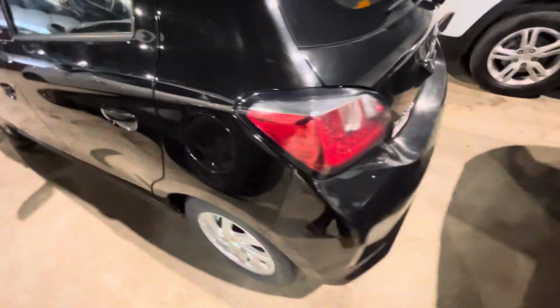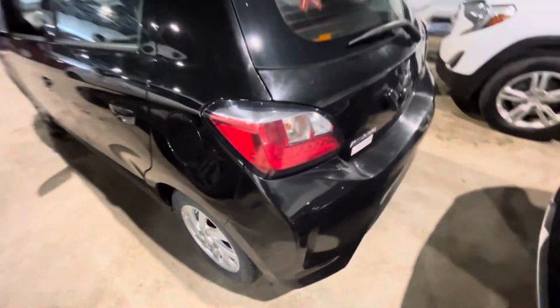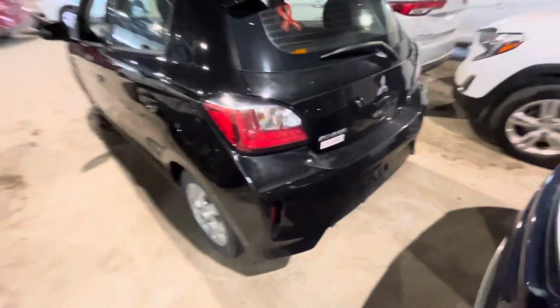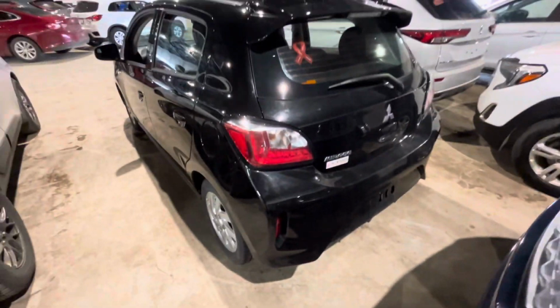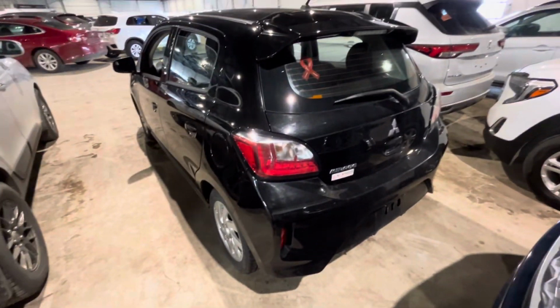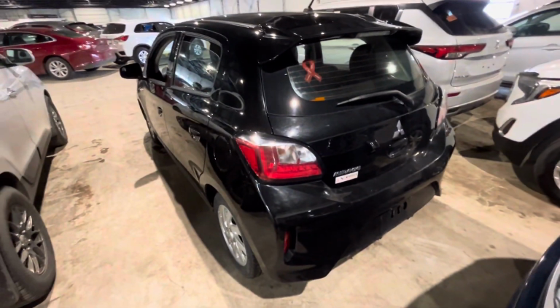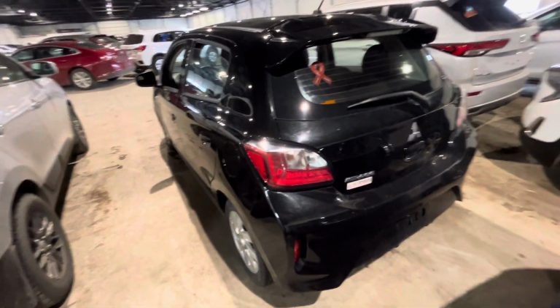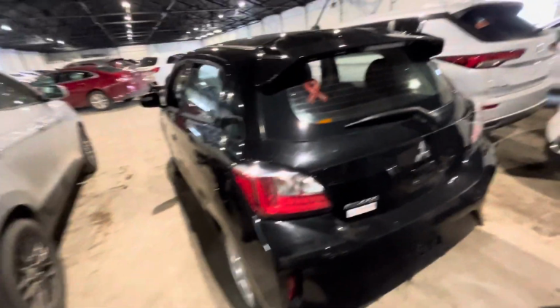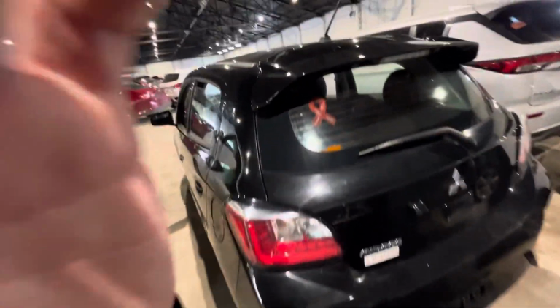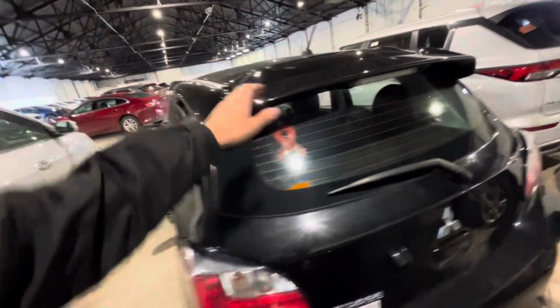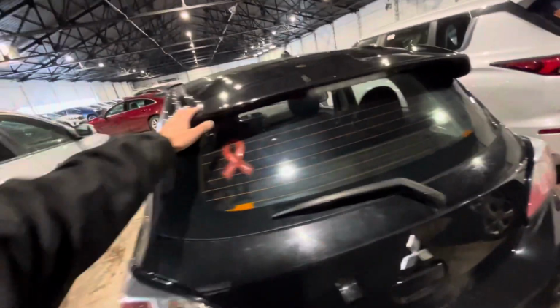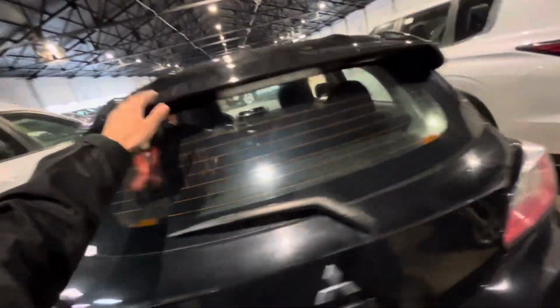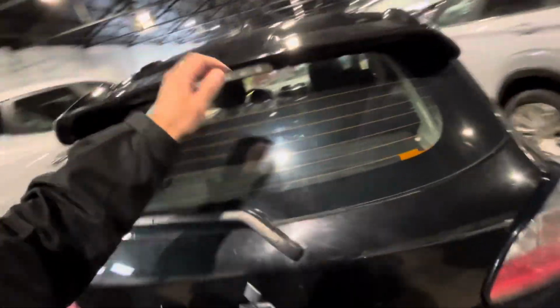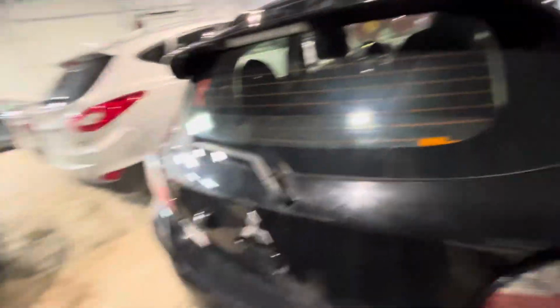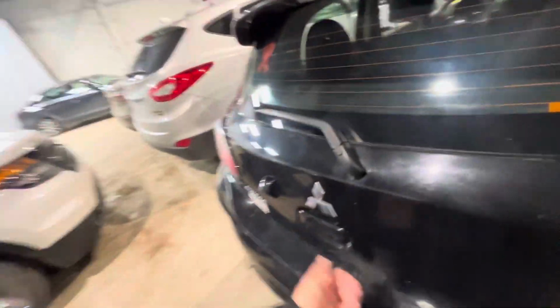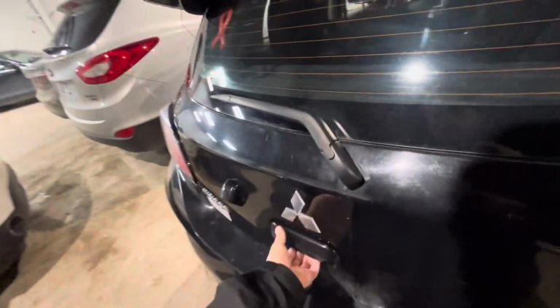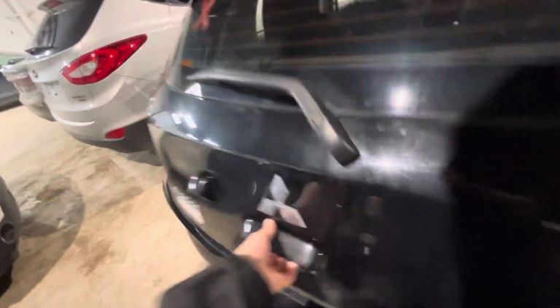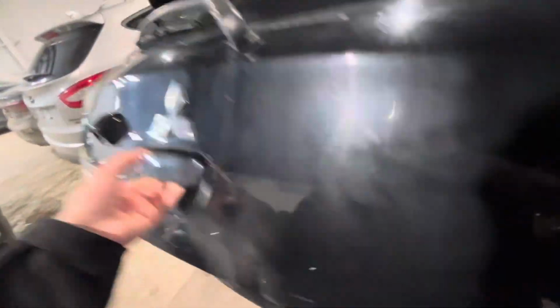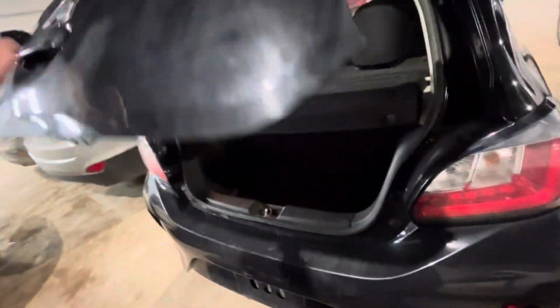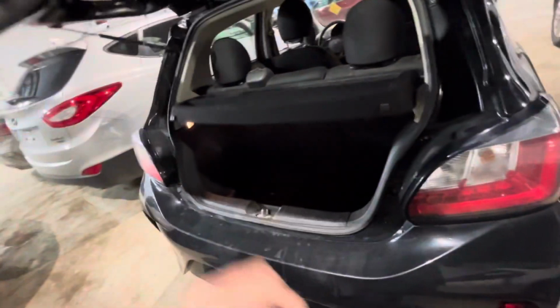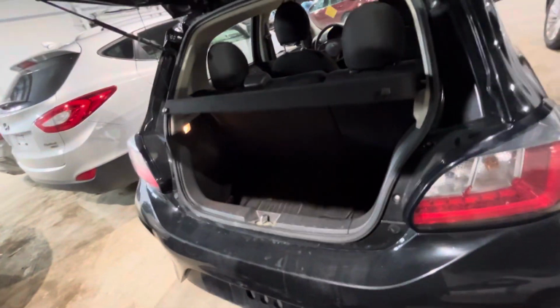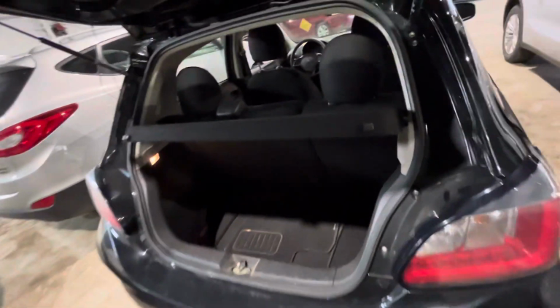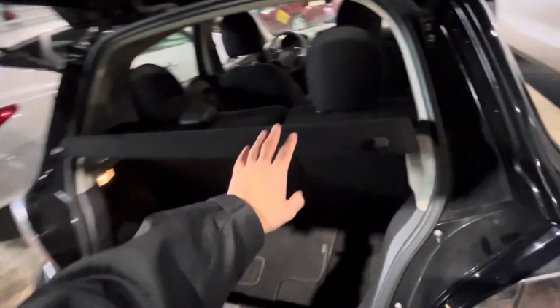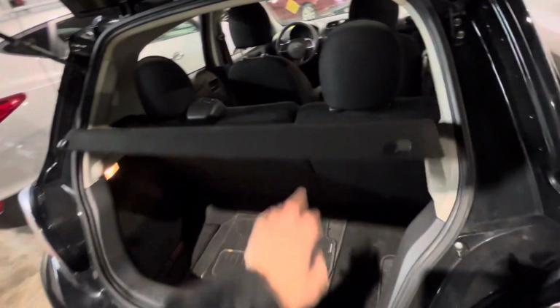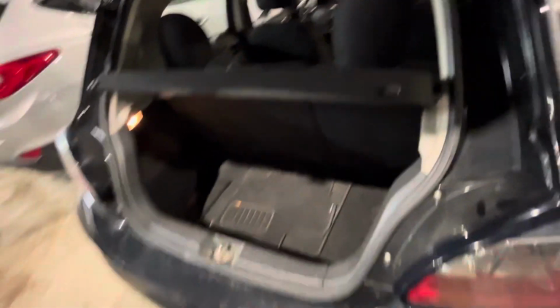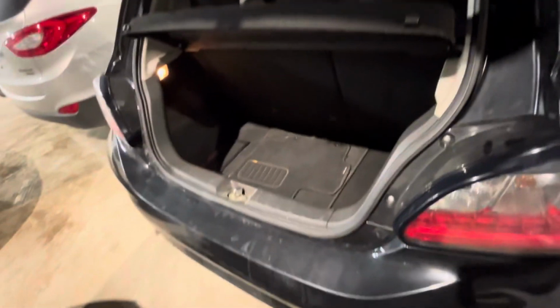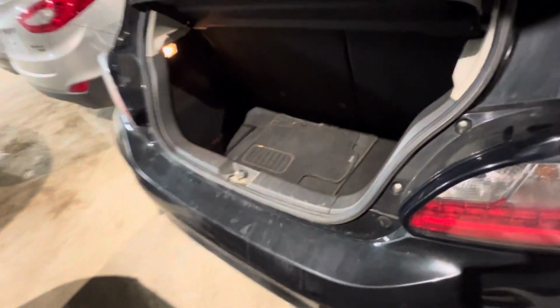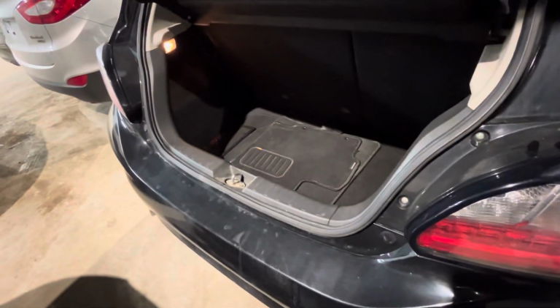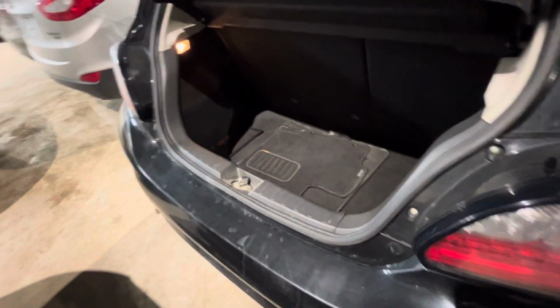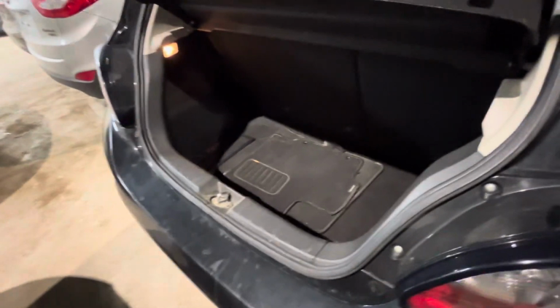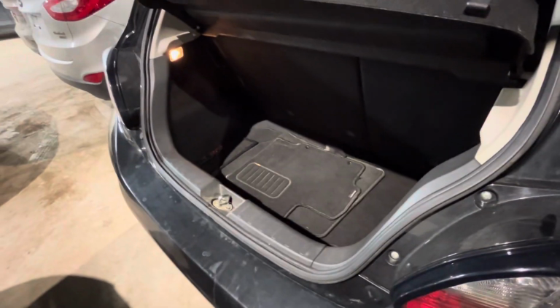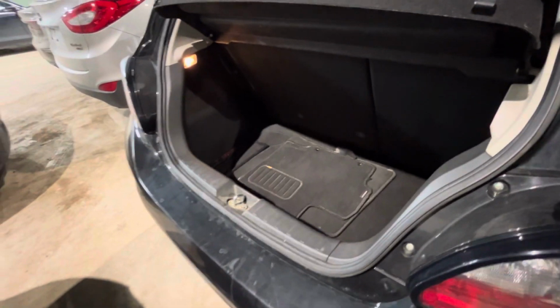Let's check out the rear. It does have a spoiler to give it a nicer look. Opening it up, it comes with a privacy cover as well, and there's some storage room in the back.